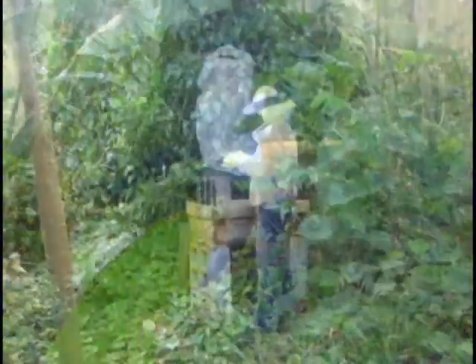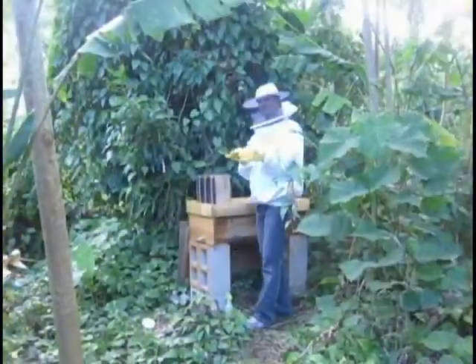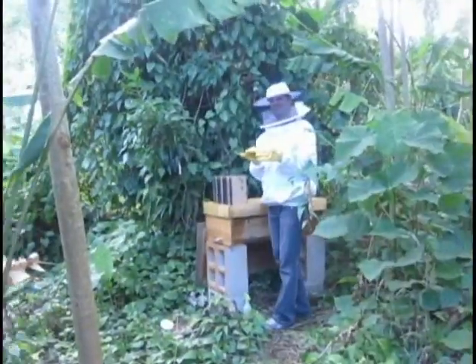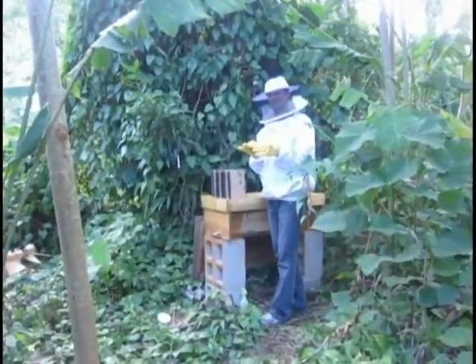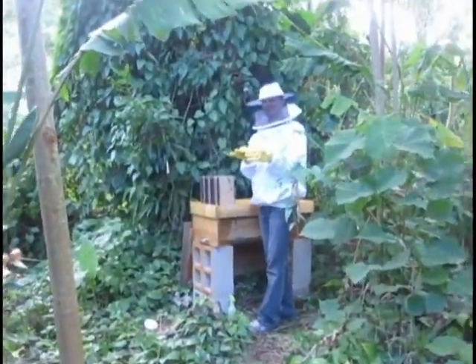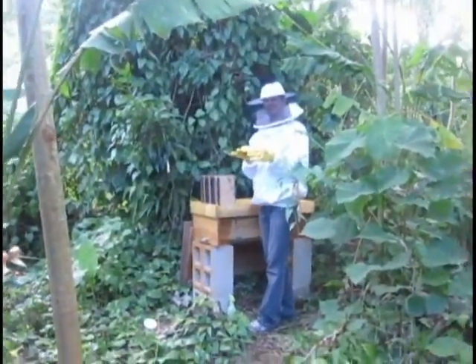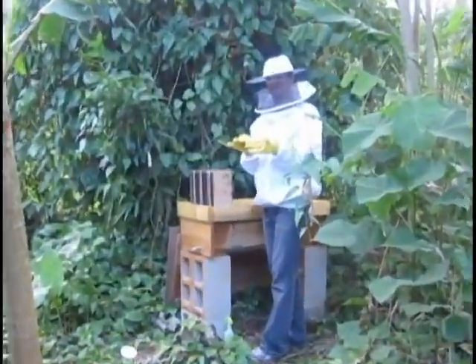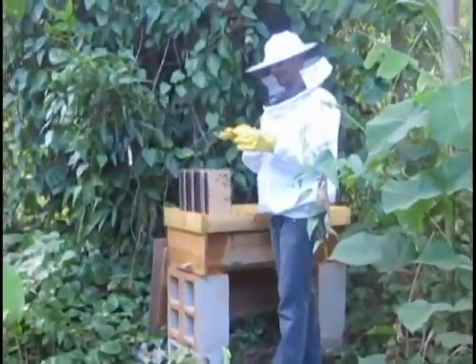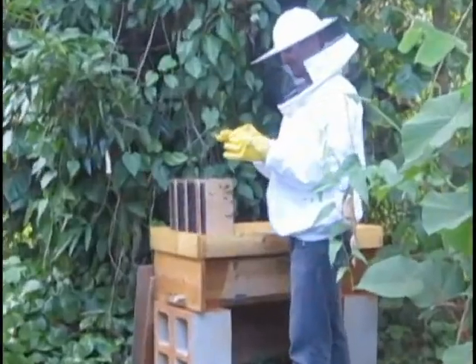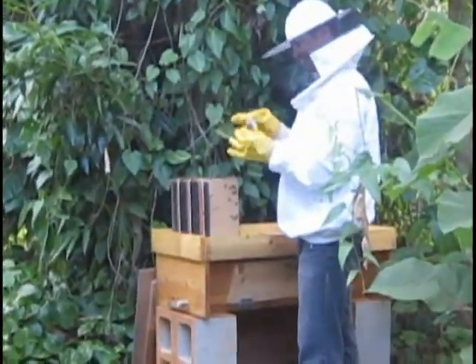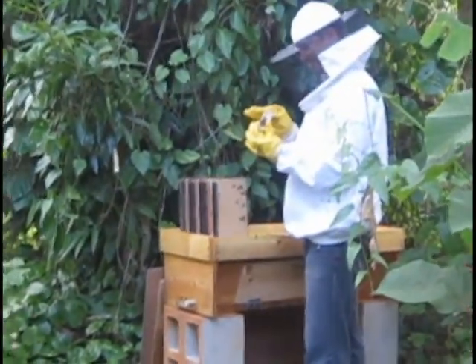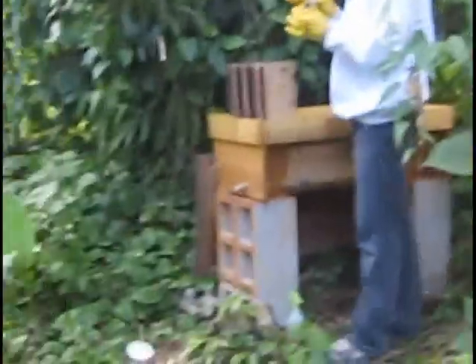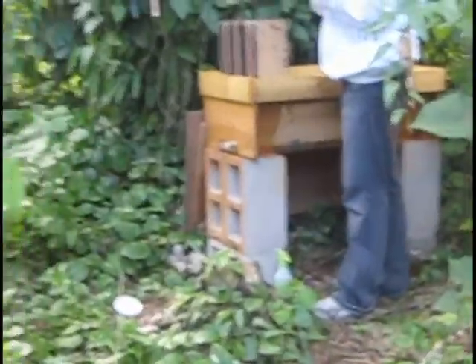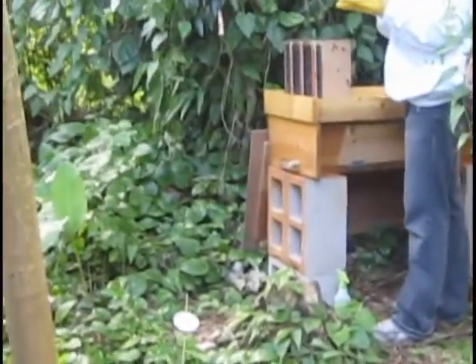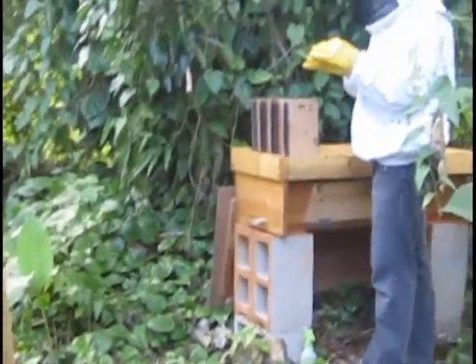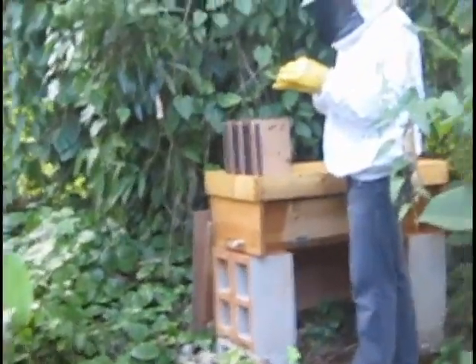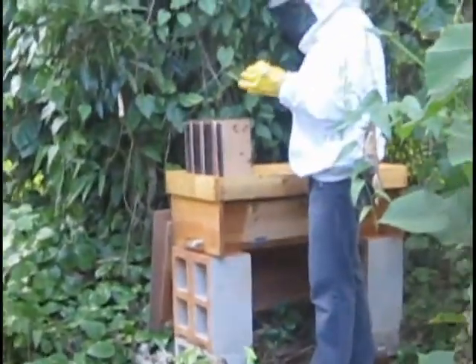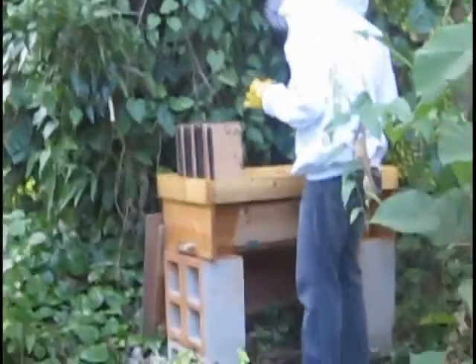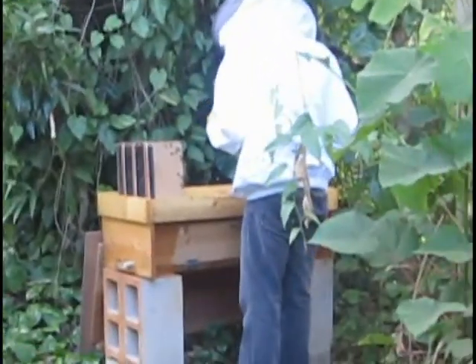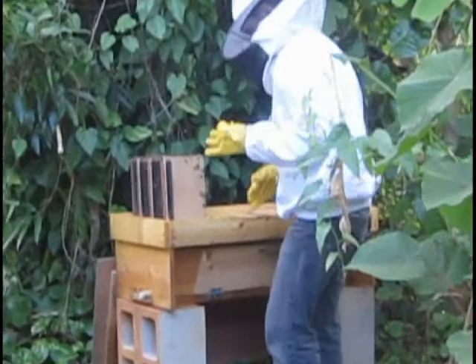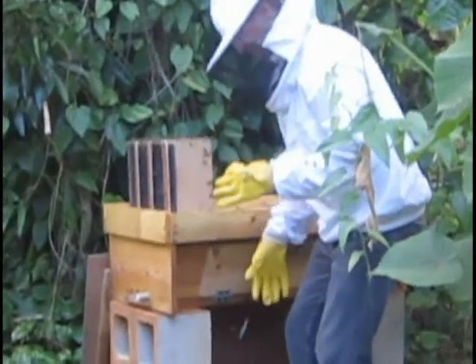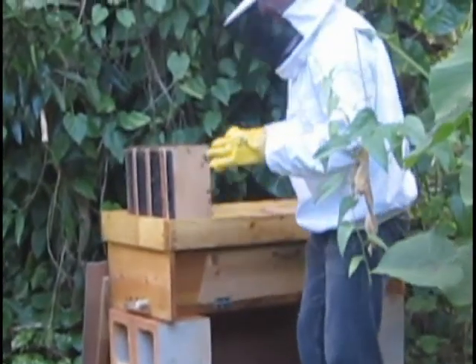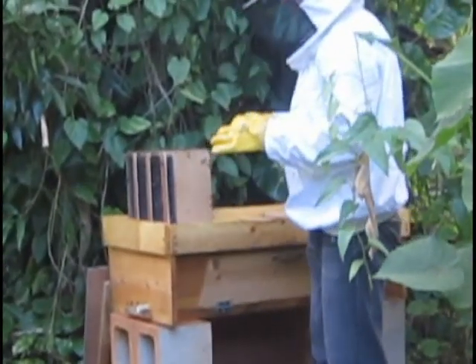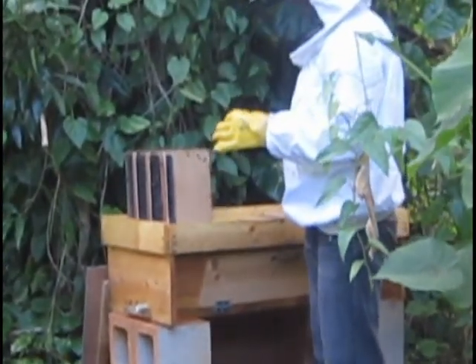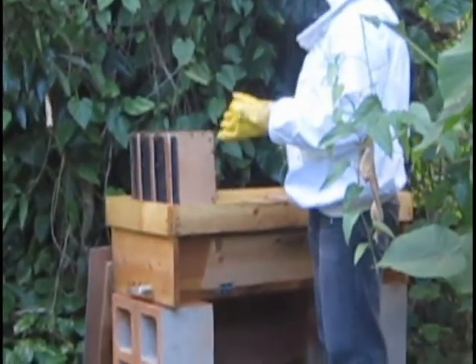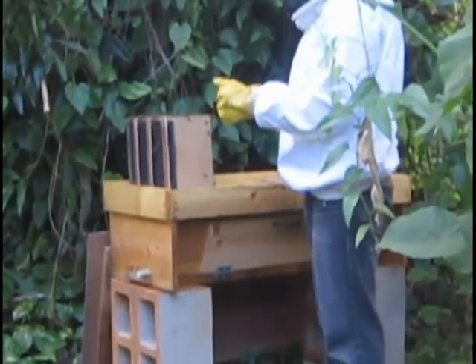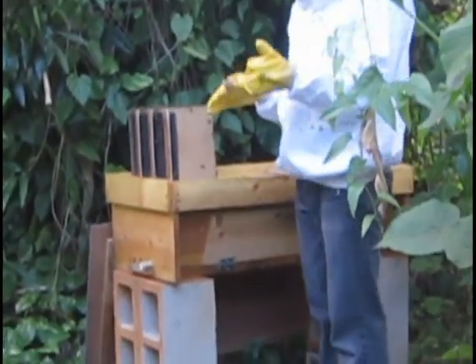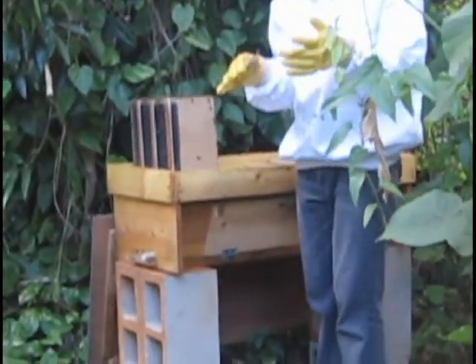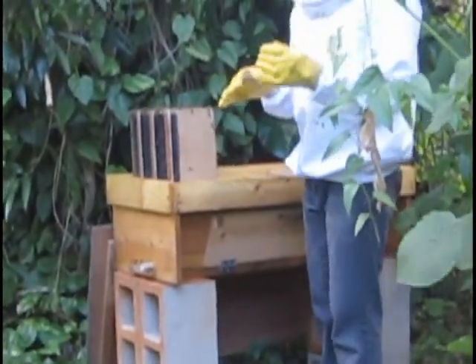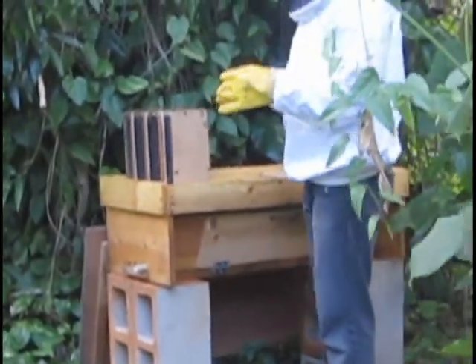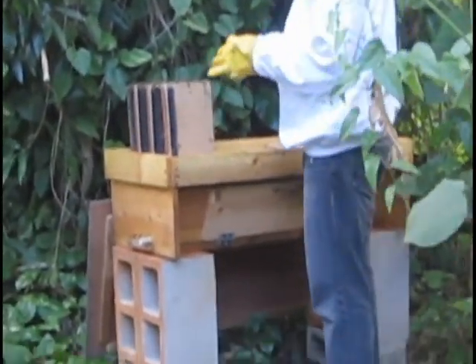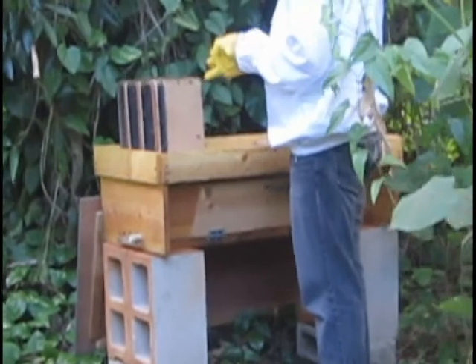Really nerve-racking. Really? I want to do it. All these bees buzzing around. It looks fun. I want to do it. It's kind of fun. They're not stinging you at all, are they? I don't know. I don't think so.